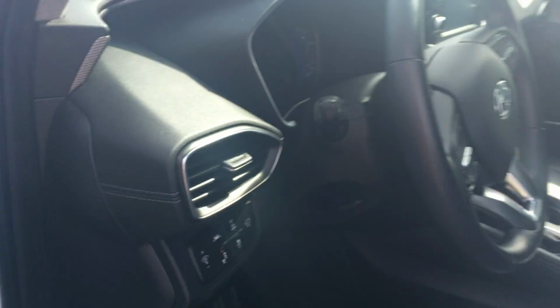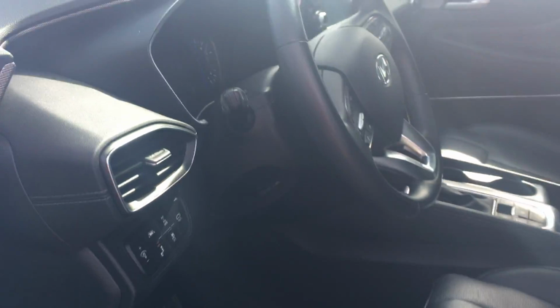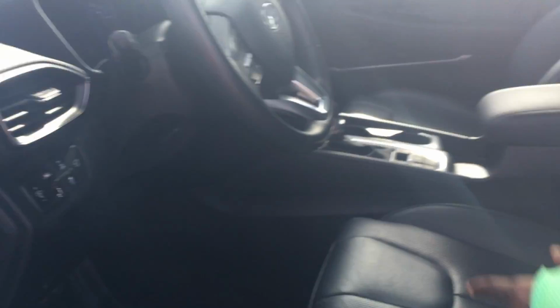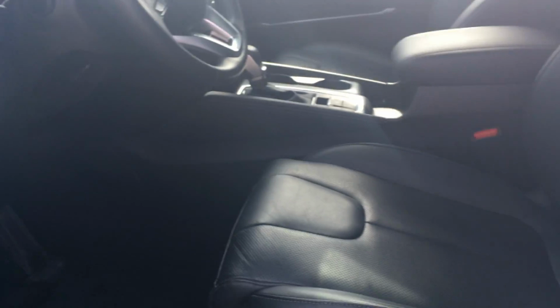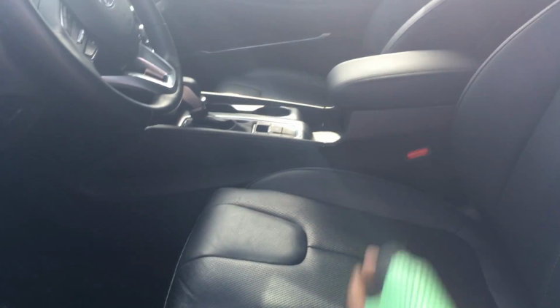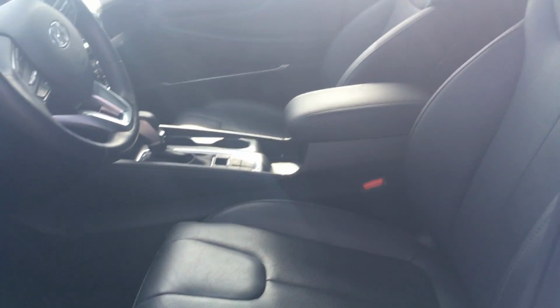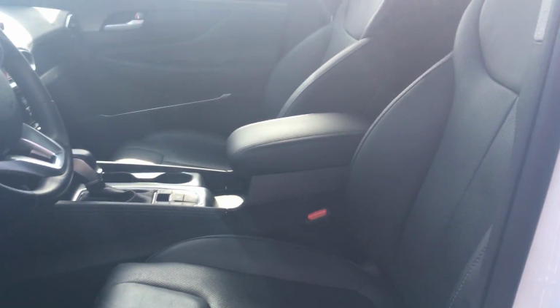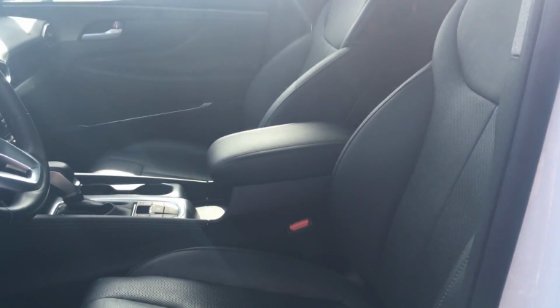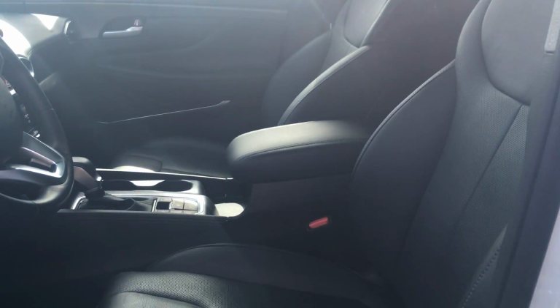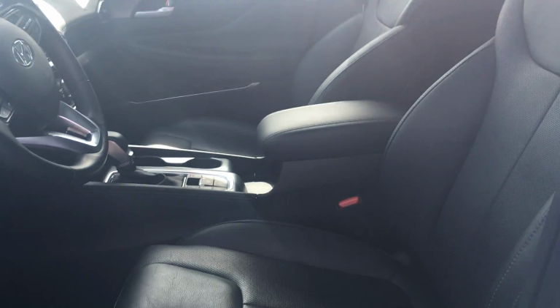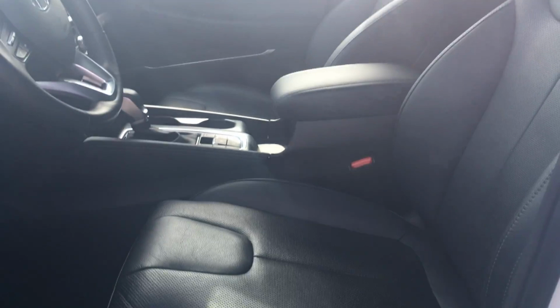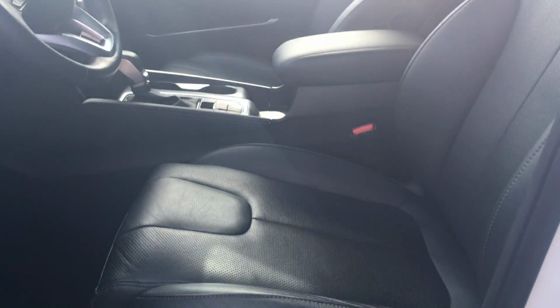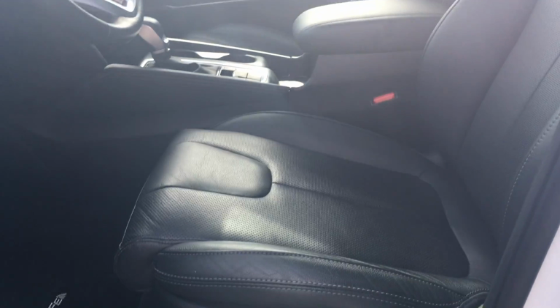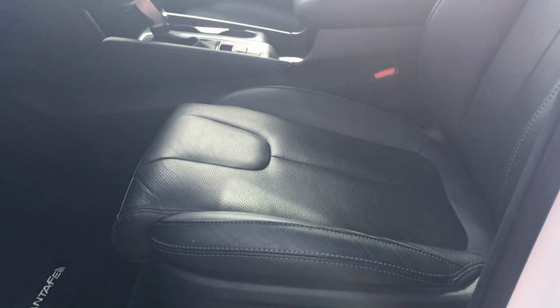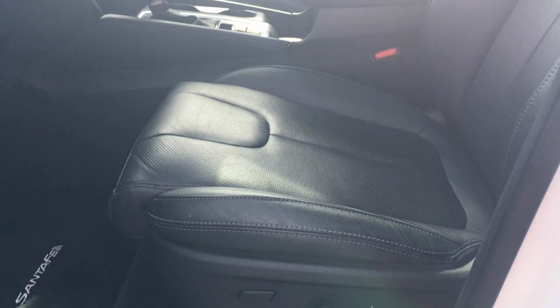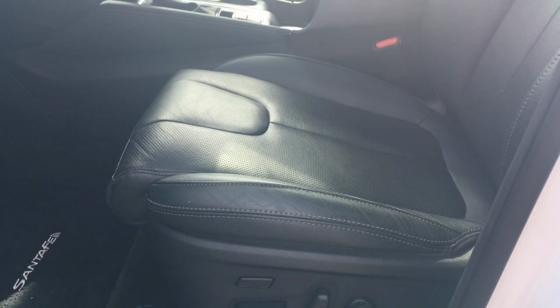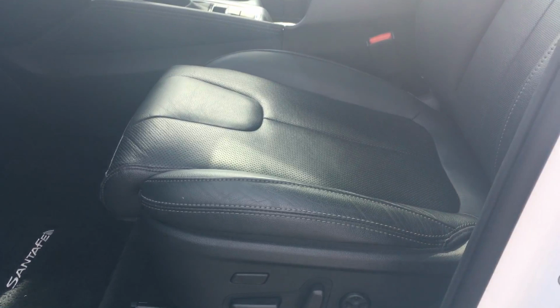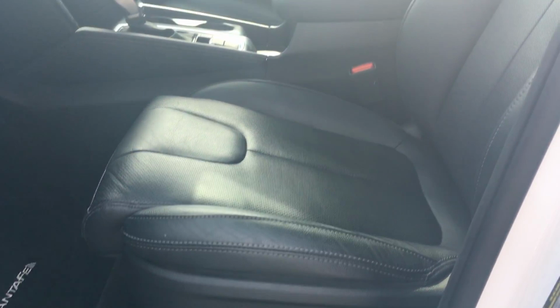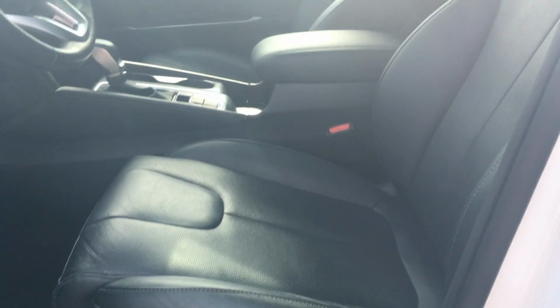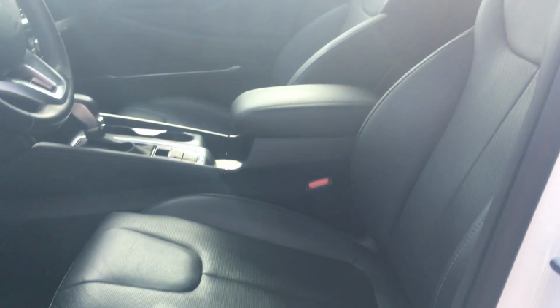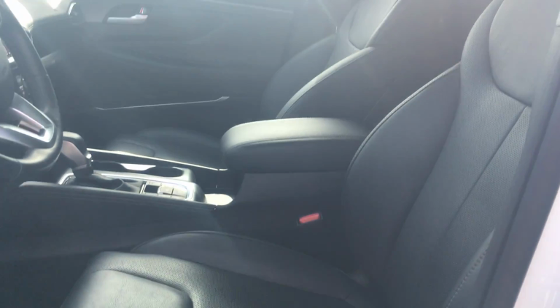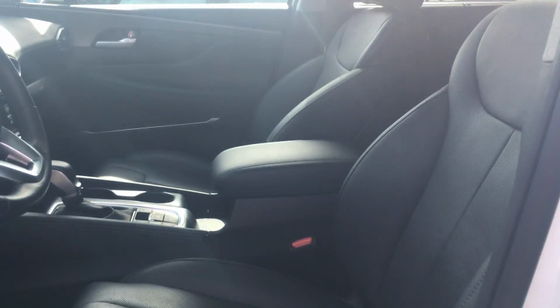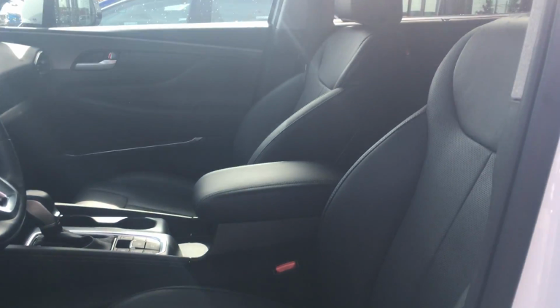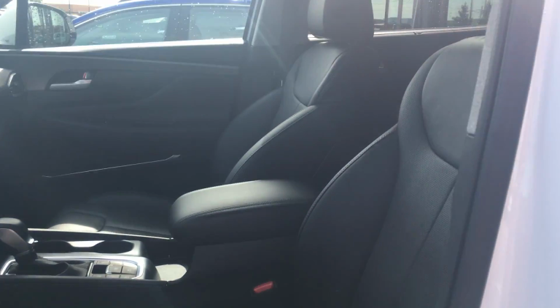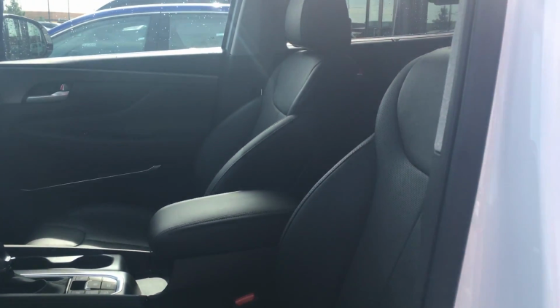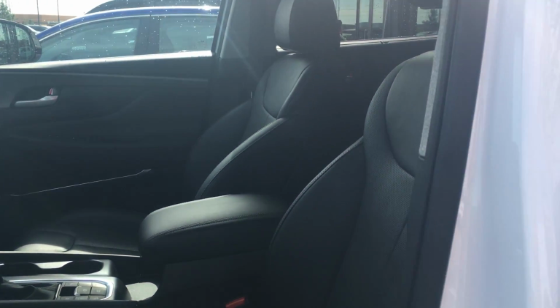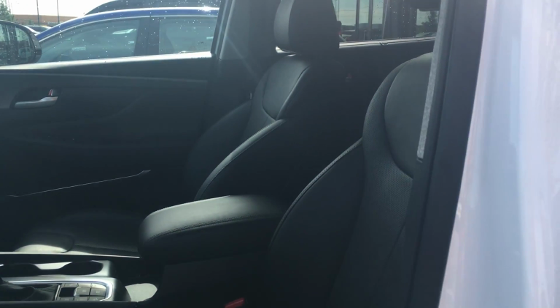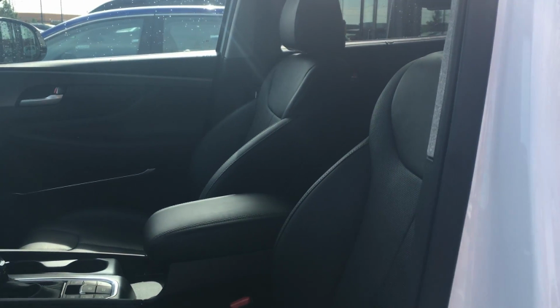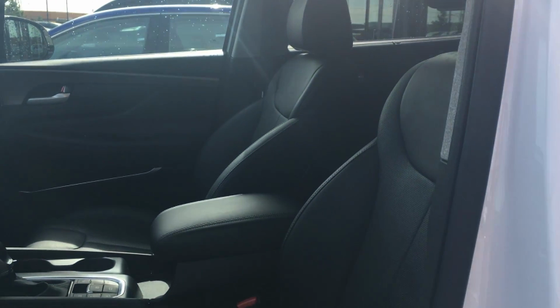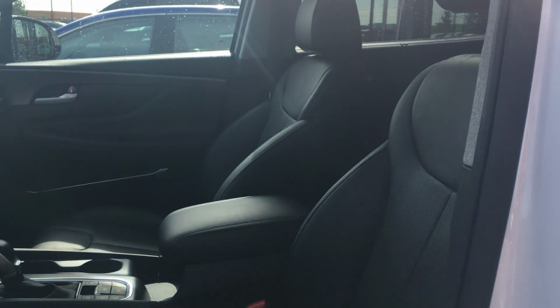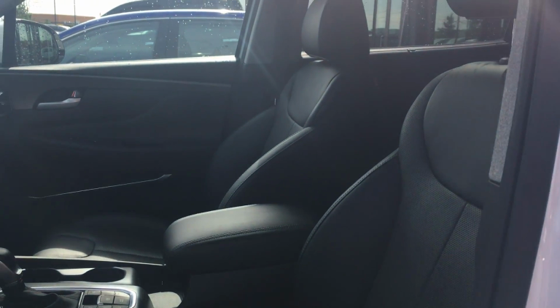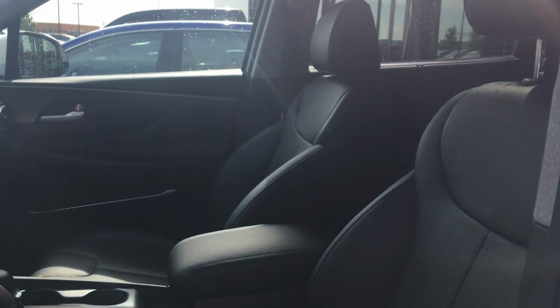Beautiful leather seat from front to back. The driver seat comes fully automated, as you can see right there. There are tons of features in this vehicle — you're going to have a navigation system,